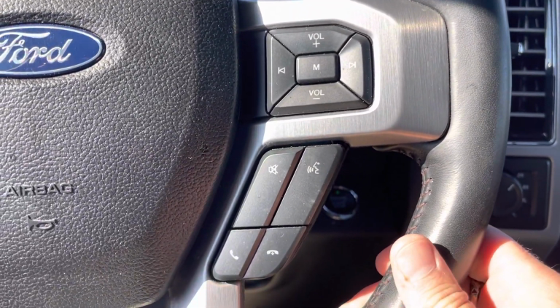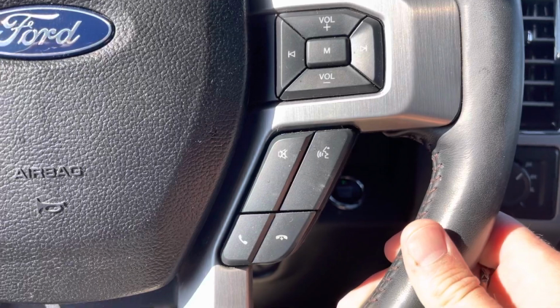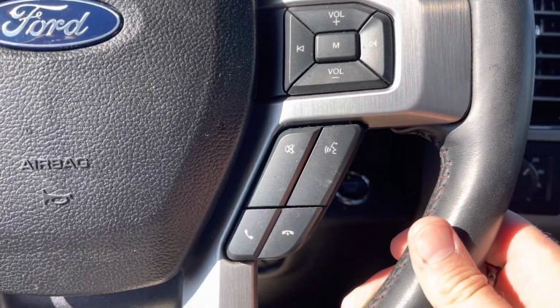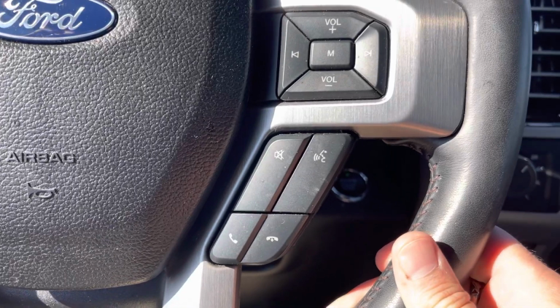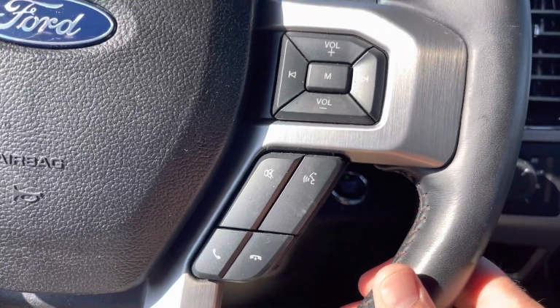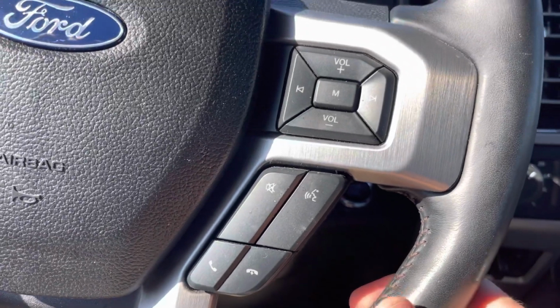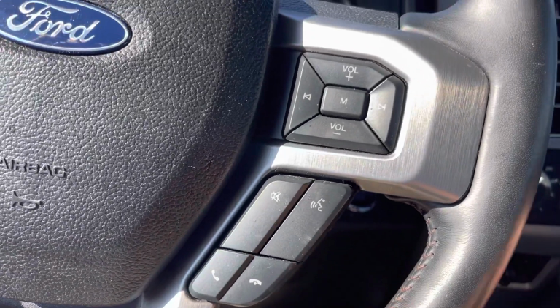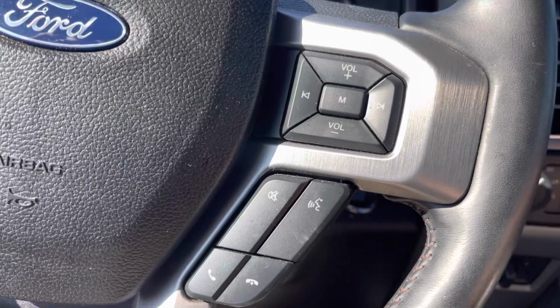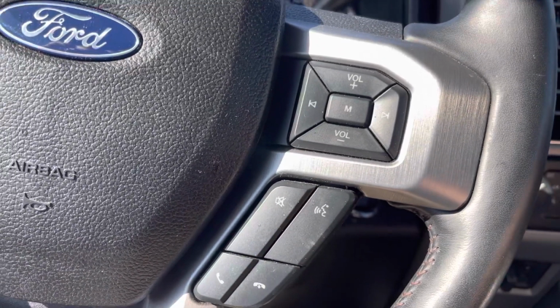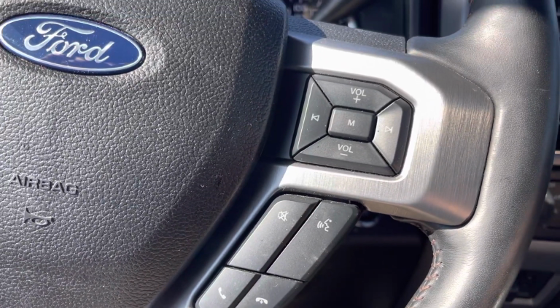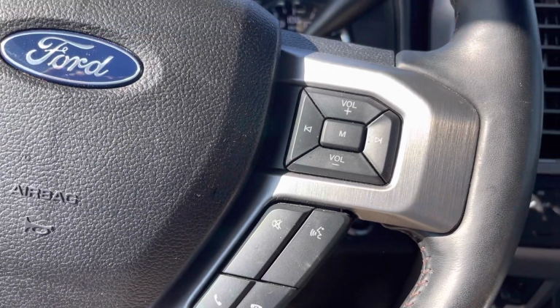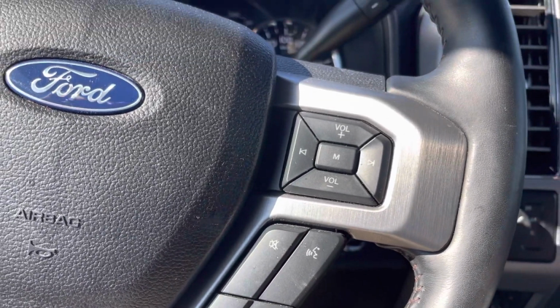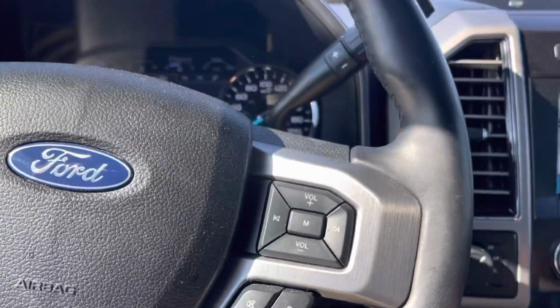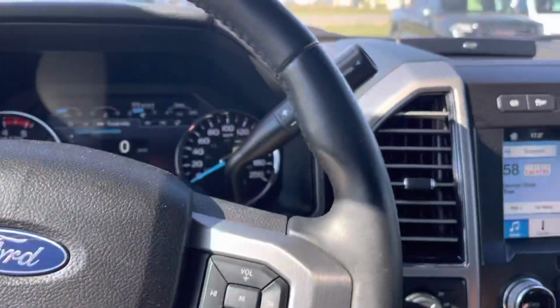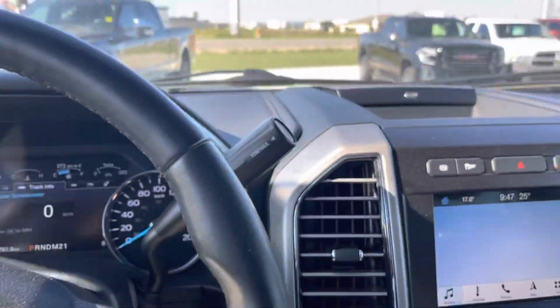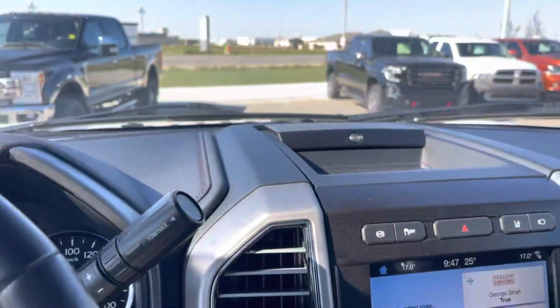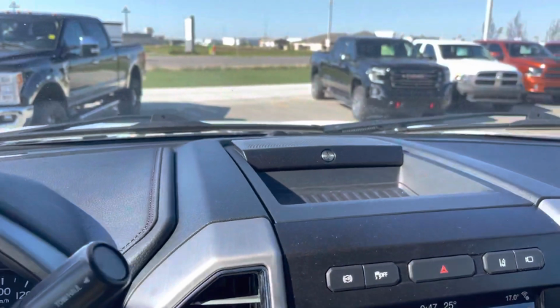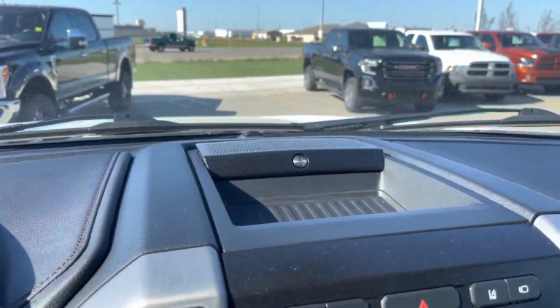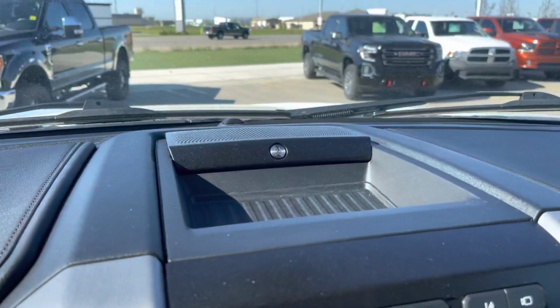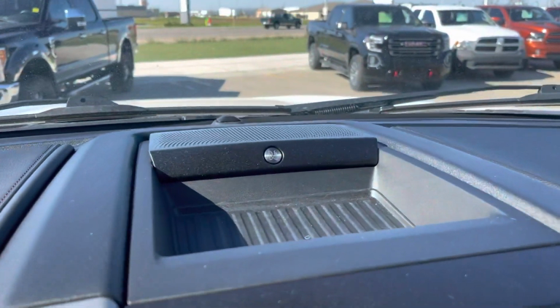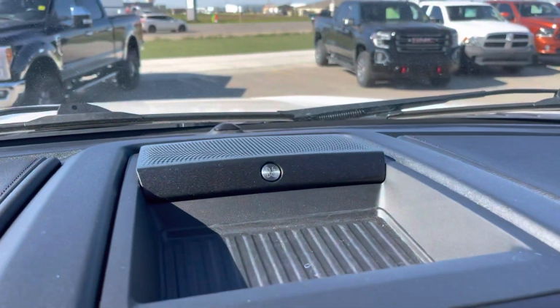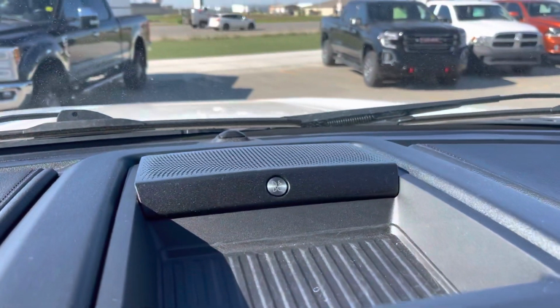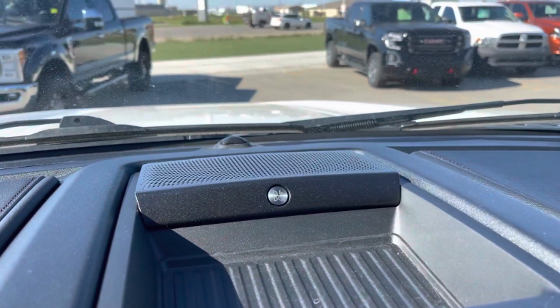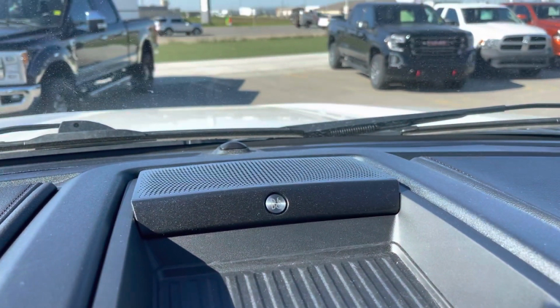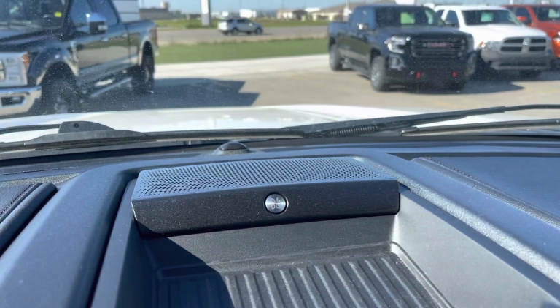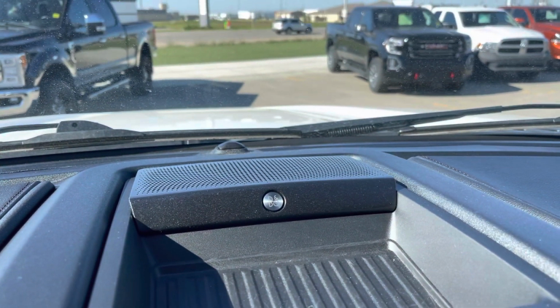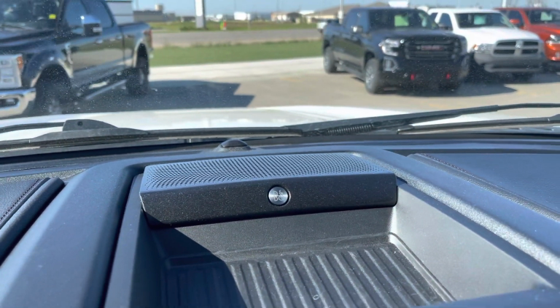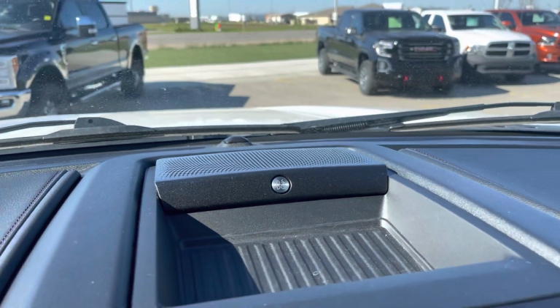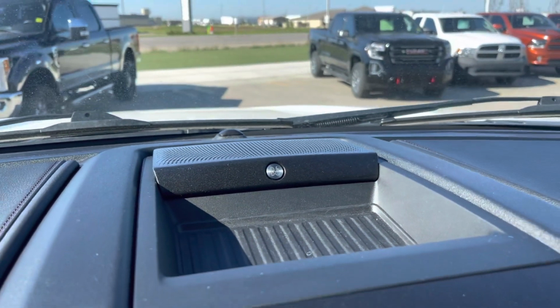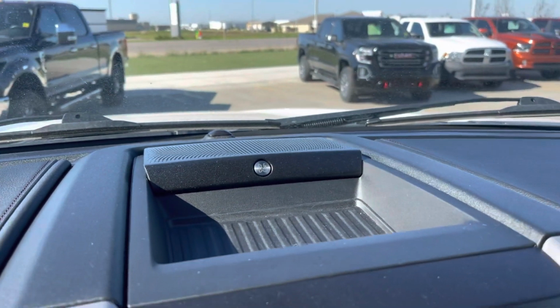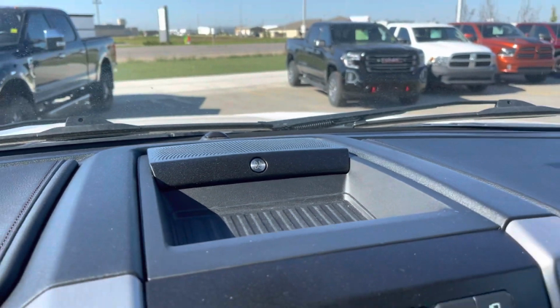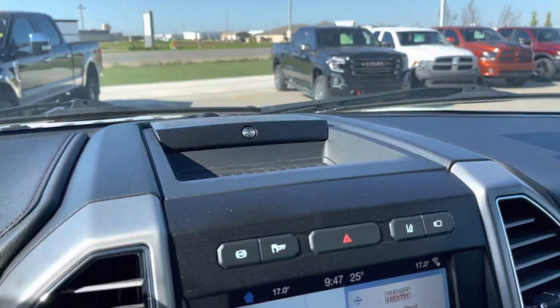You also have voice recognition controls on here which work great. Coming up top, you do have a Bang & Olufsen stereo system in here with a center channel right there. Nice pocket up top.